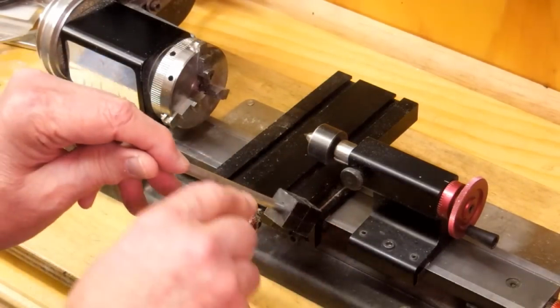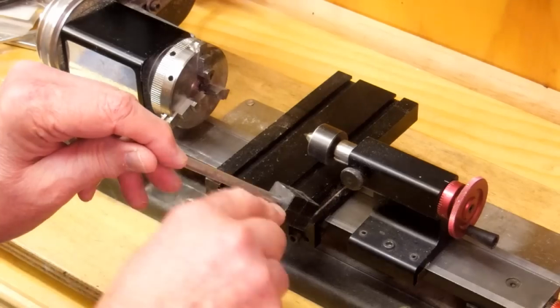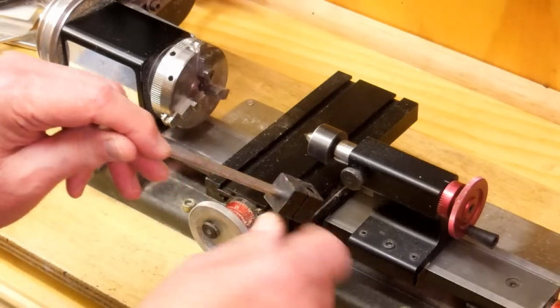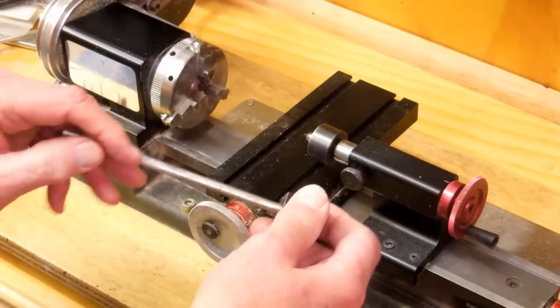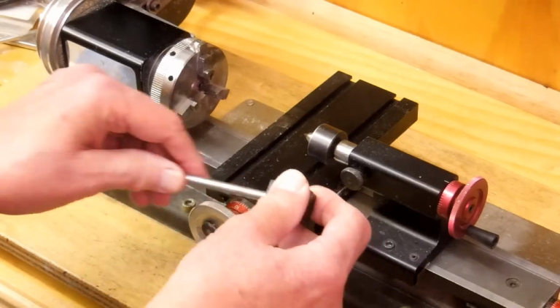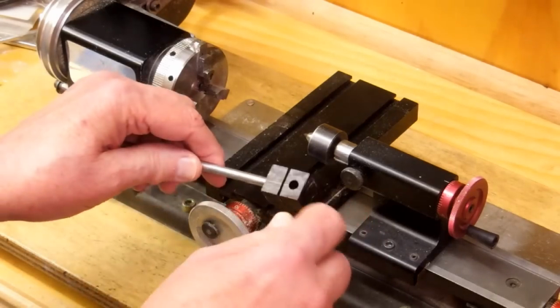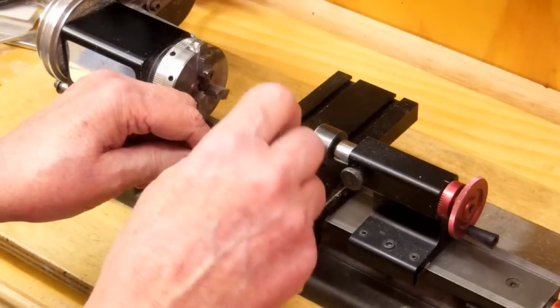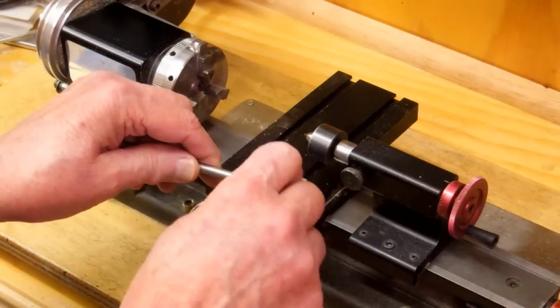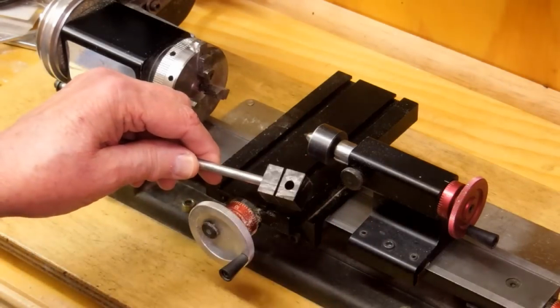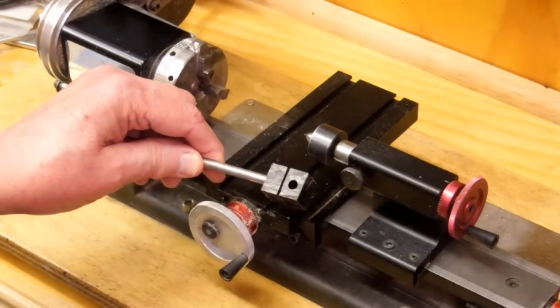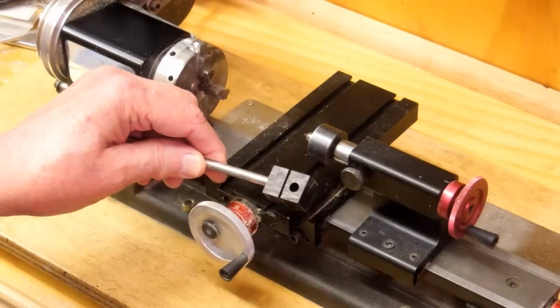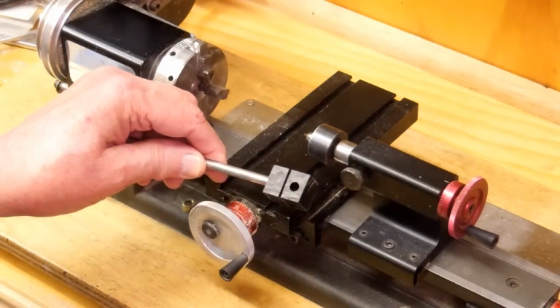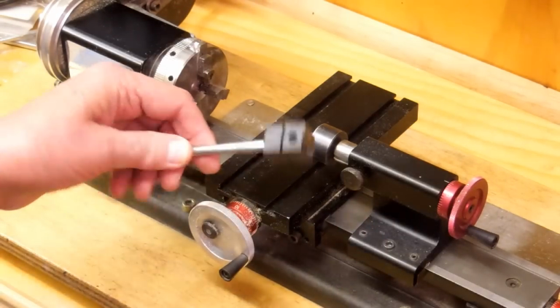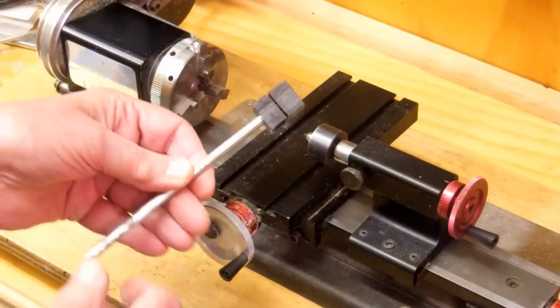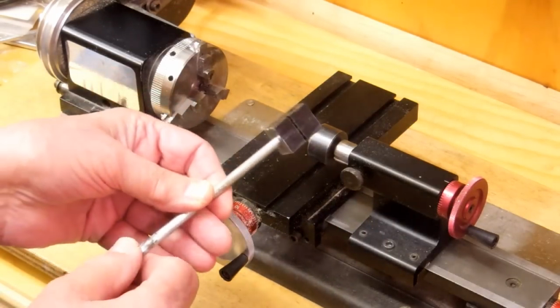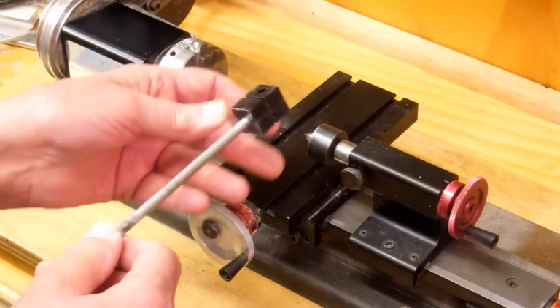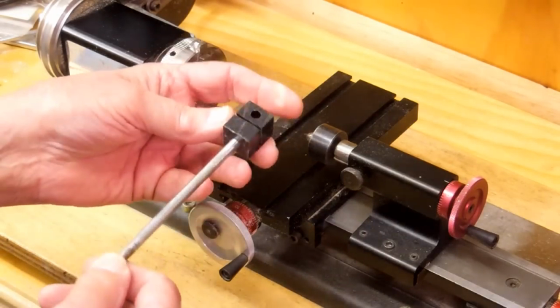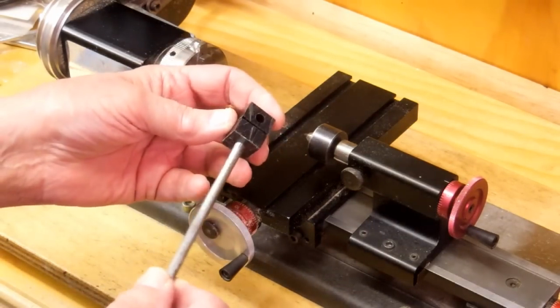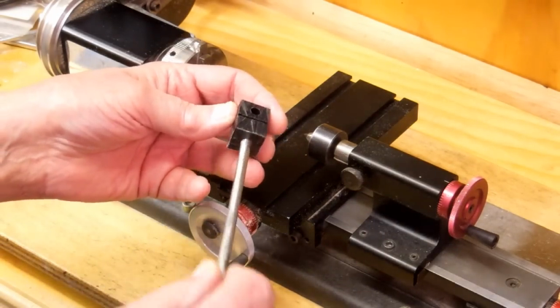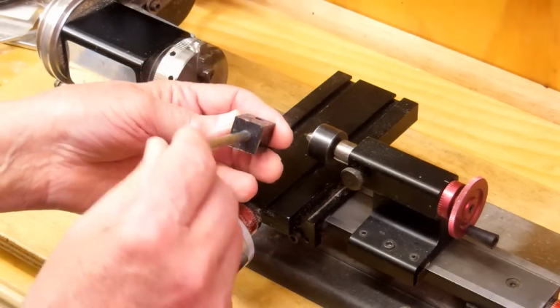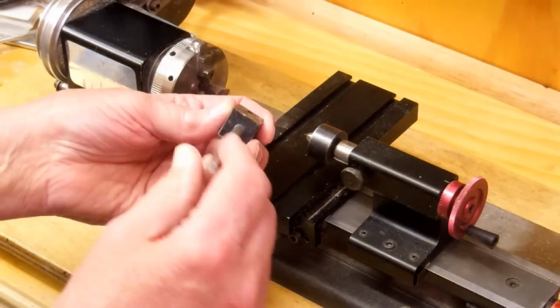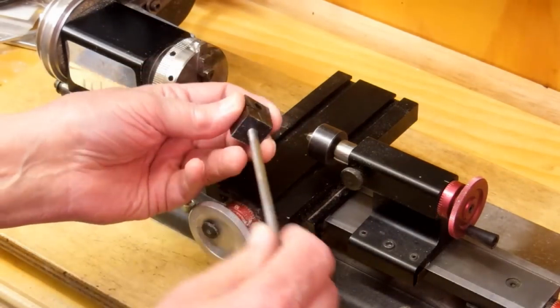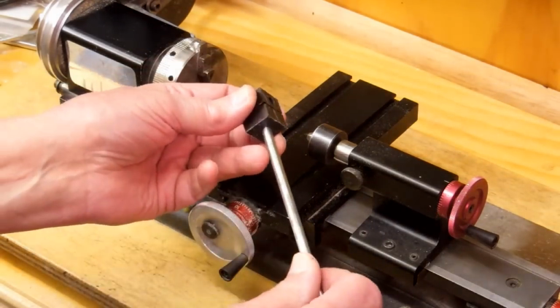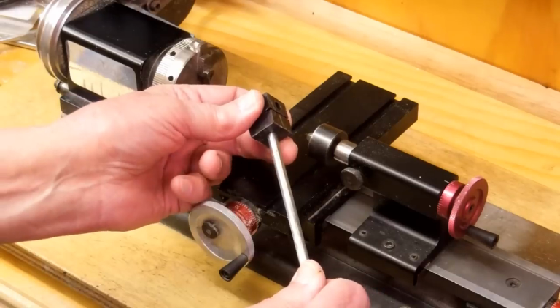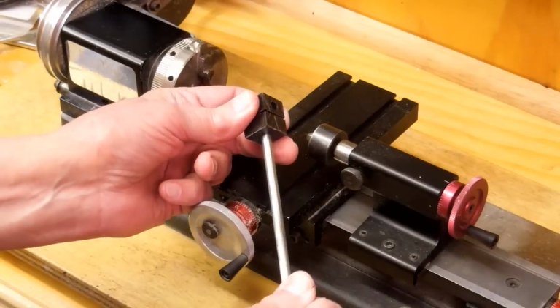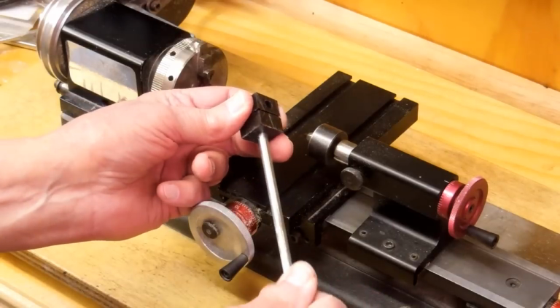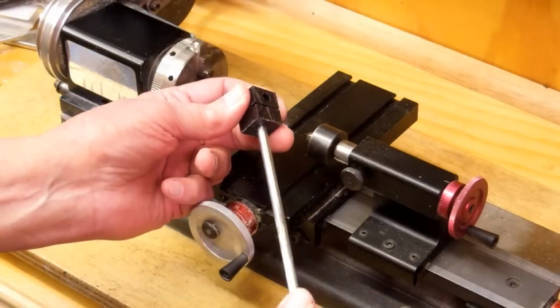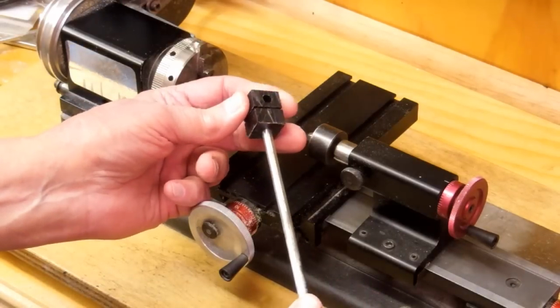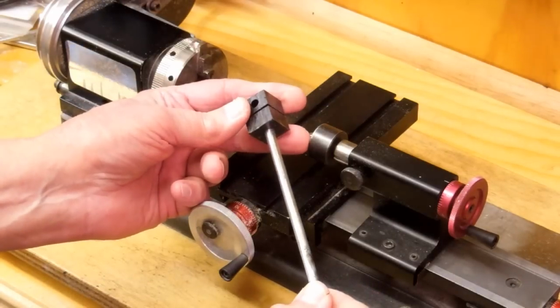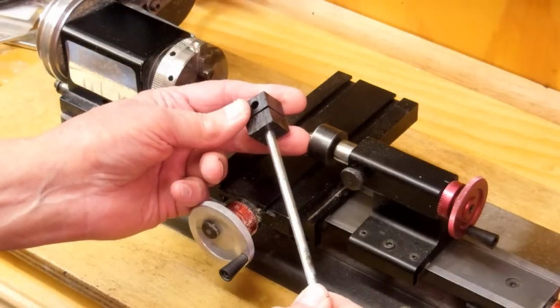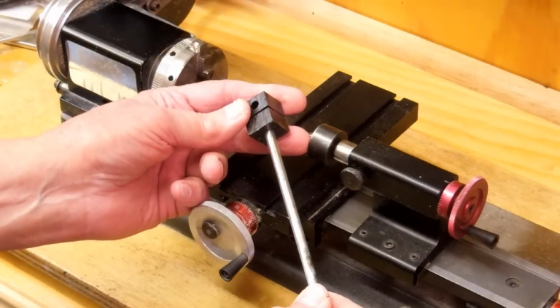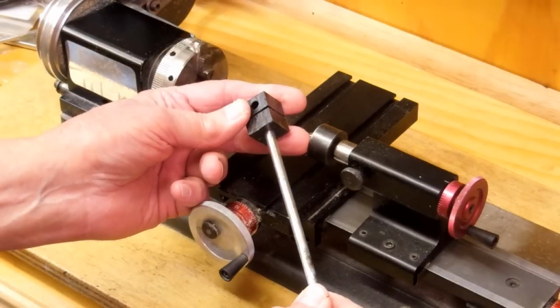I drilled the end and cross drilled the side. I just ran this piece of quarter inch rod in there, and that's tight enough to be able to machine this on the lathe.